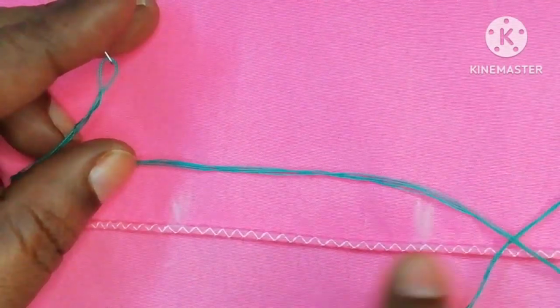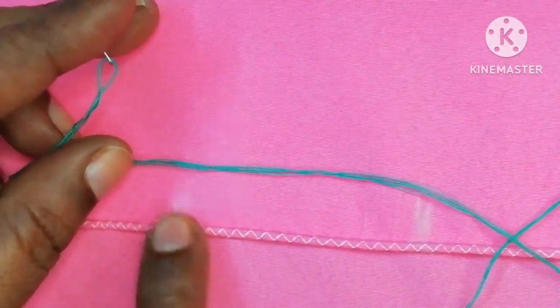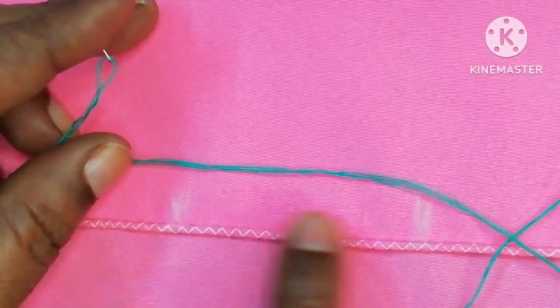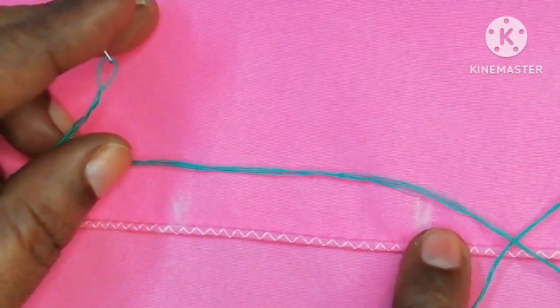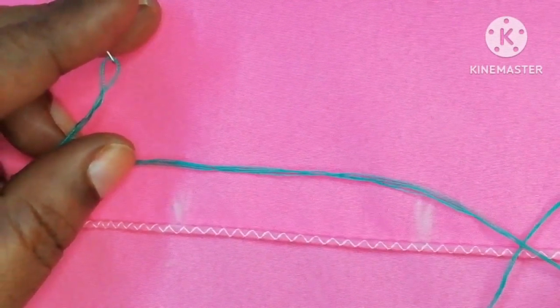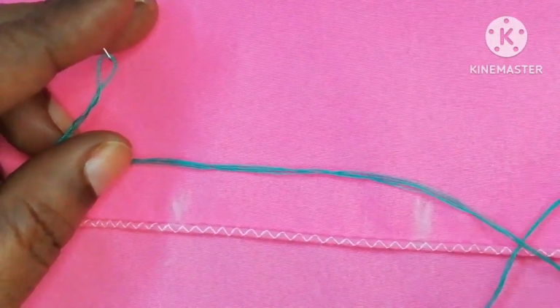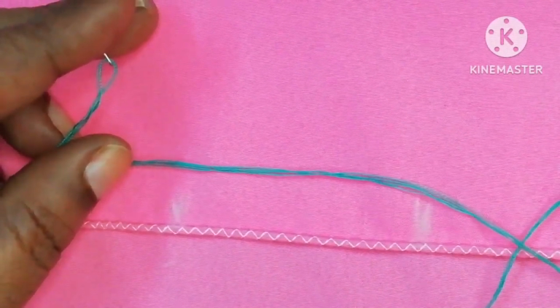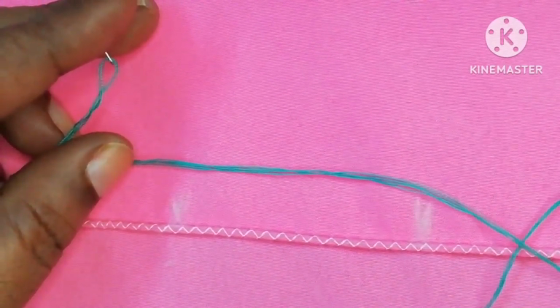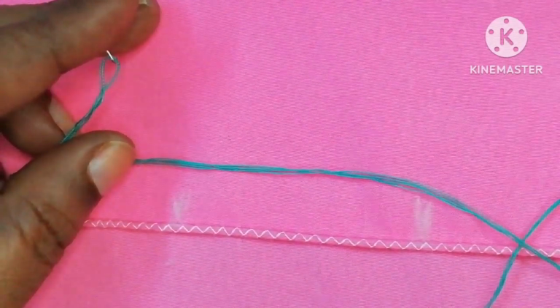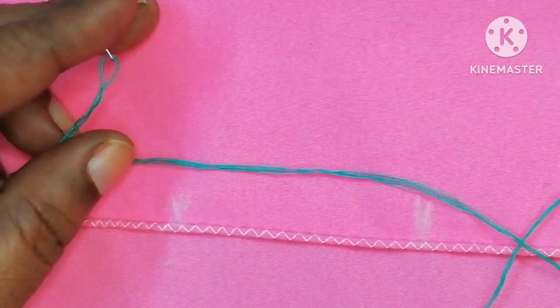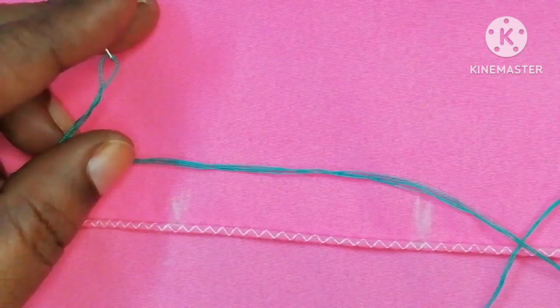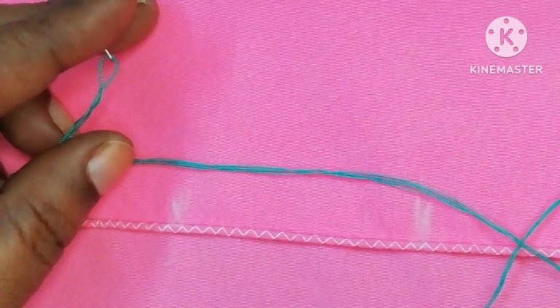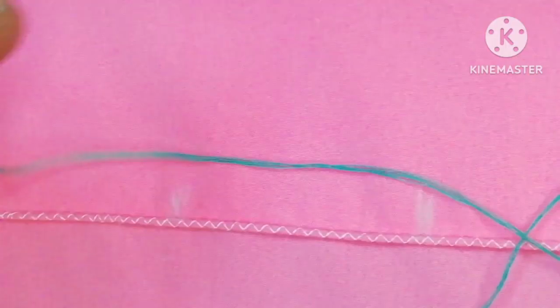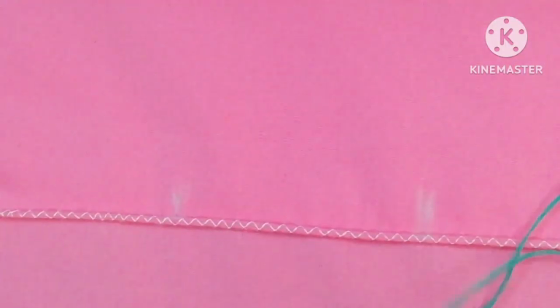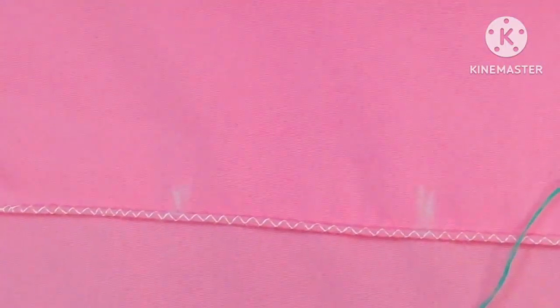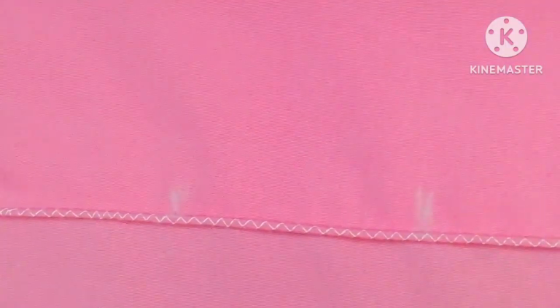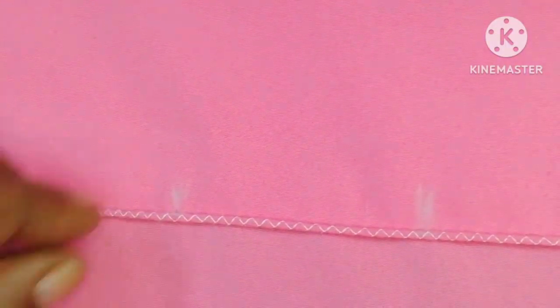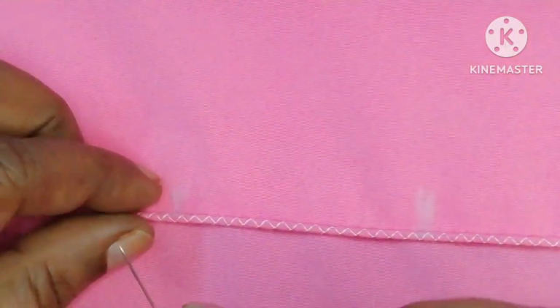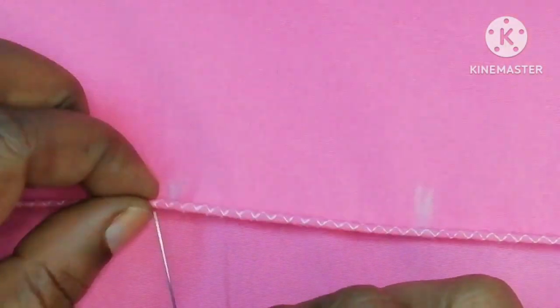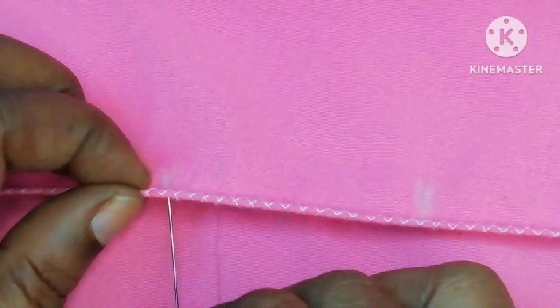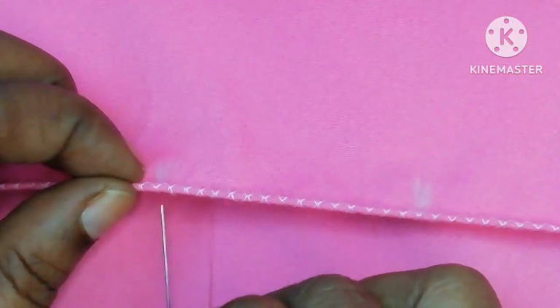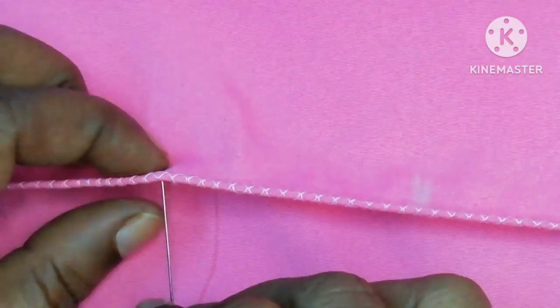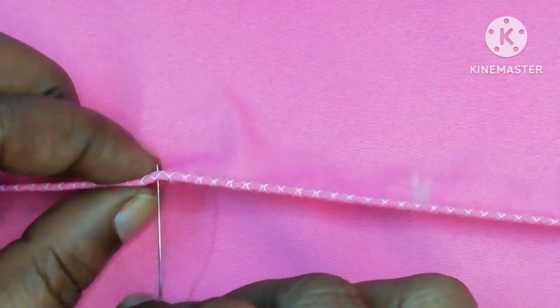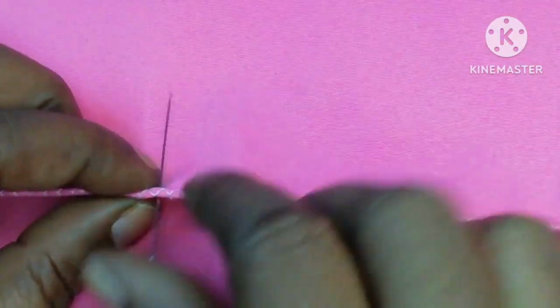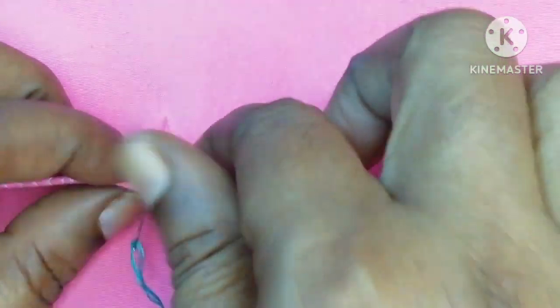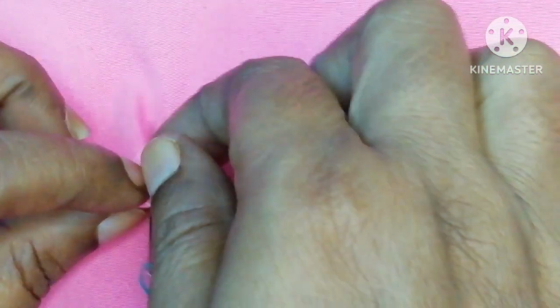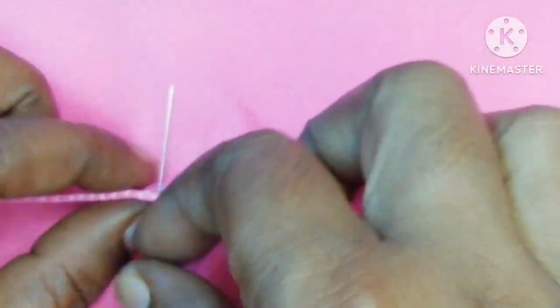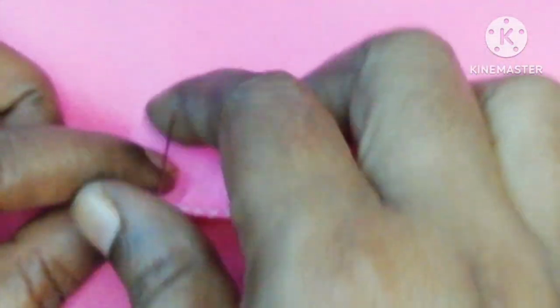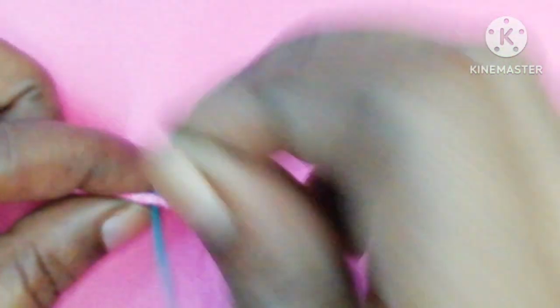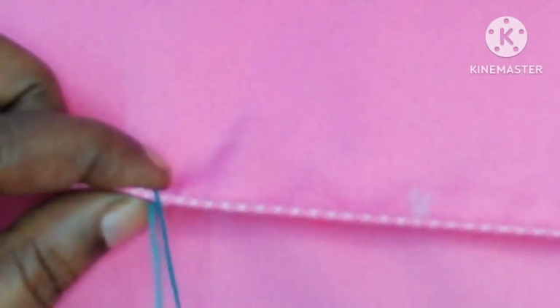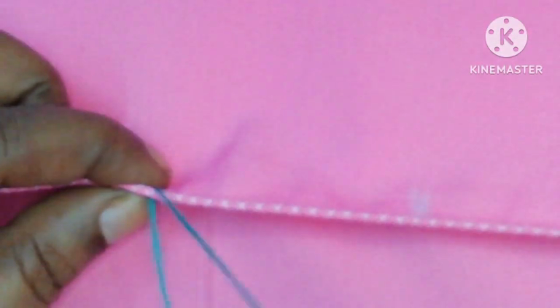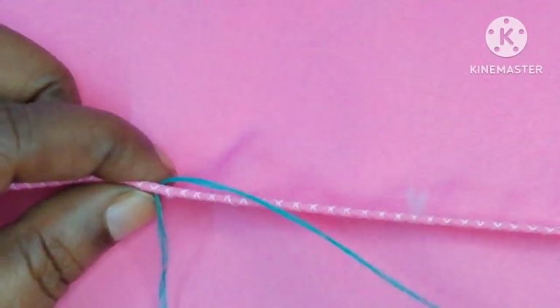We are going to do a 2-inch gap. This is a cloth. First, it is a cotton thread. I want to cast 4 strands.